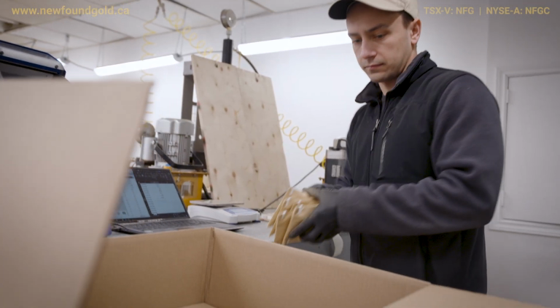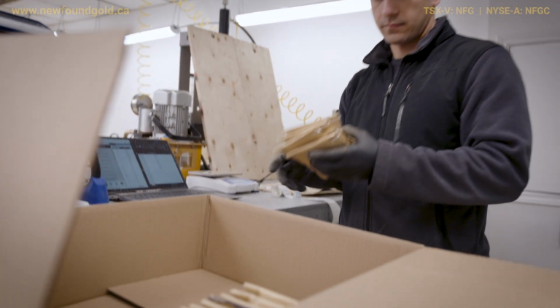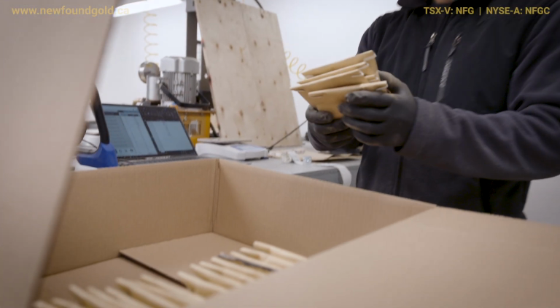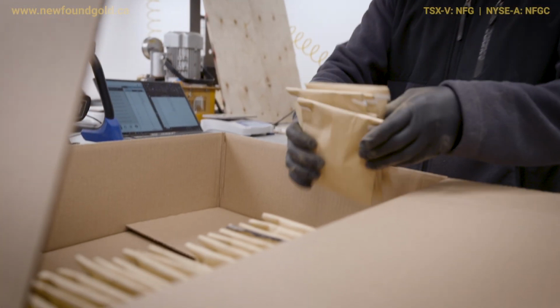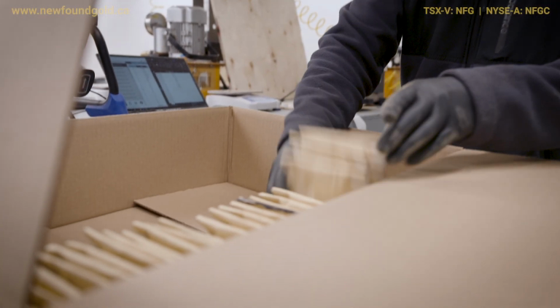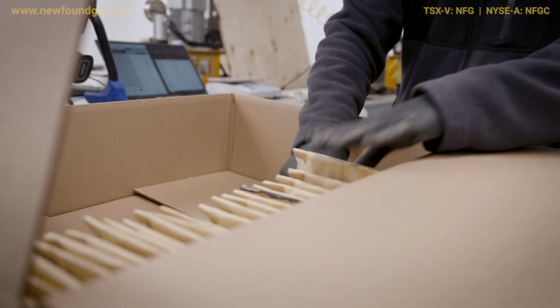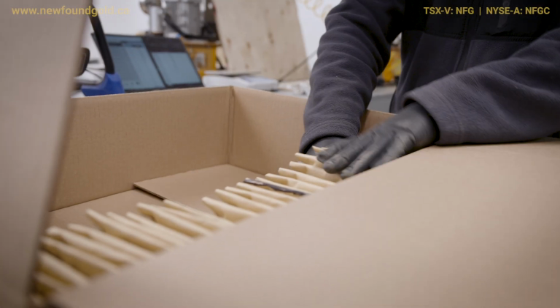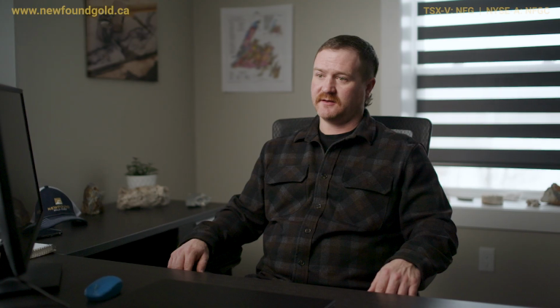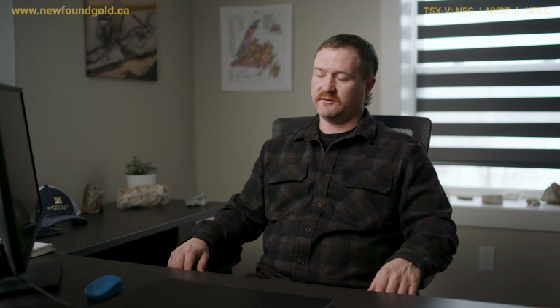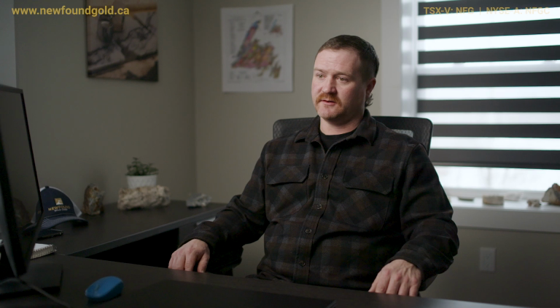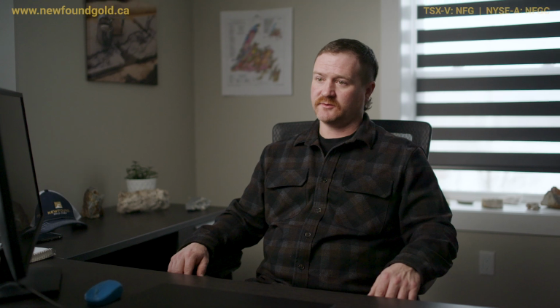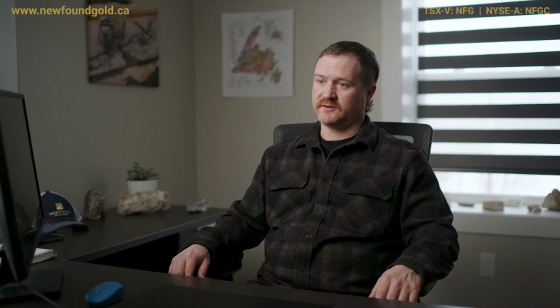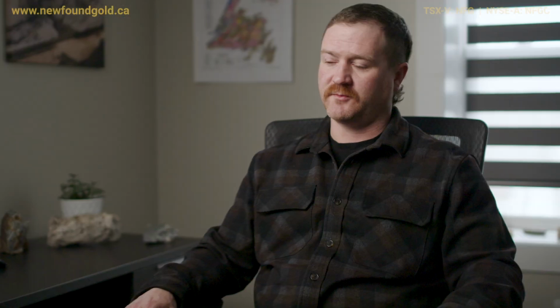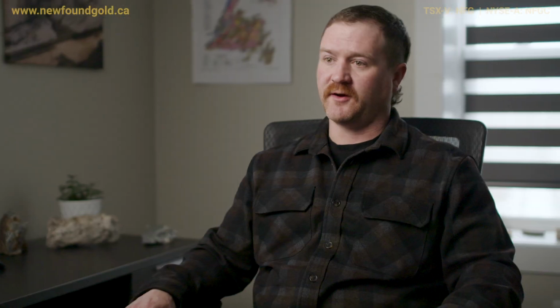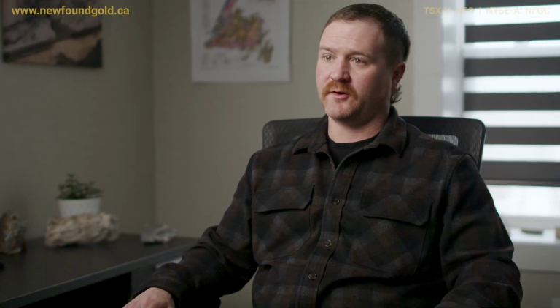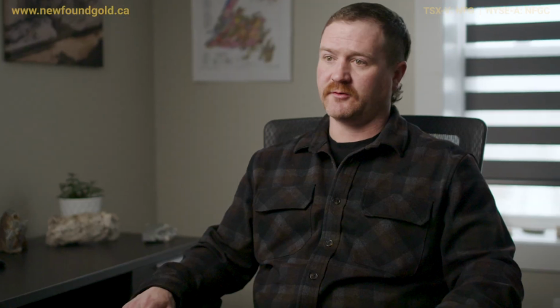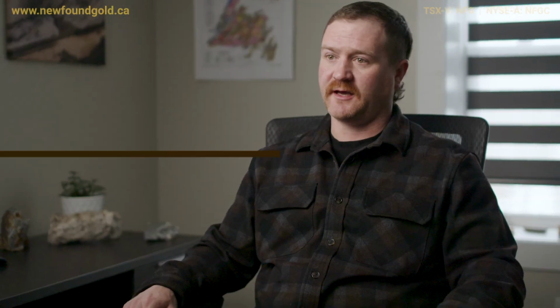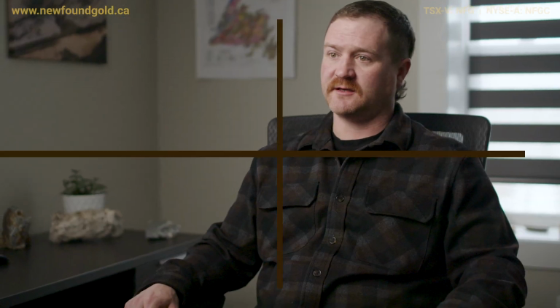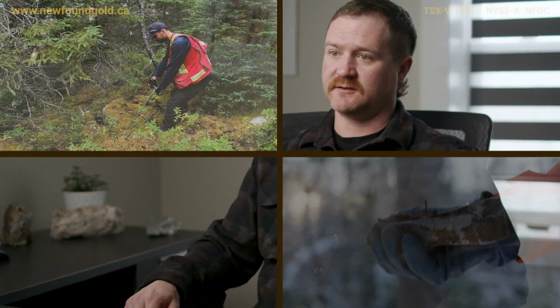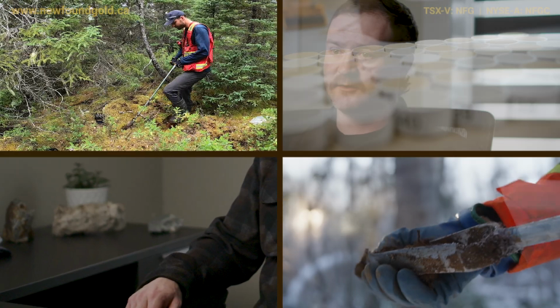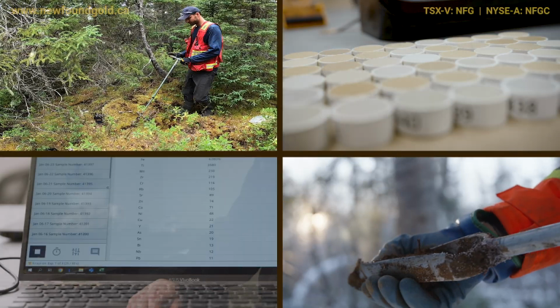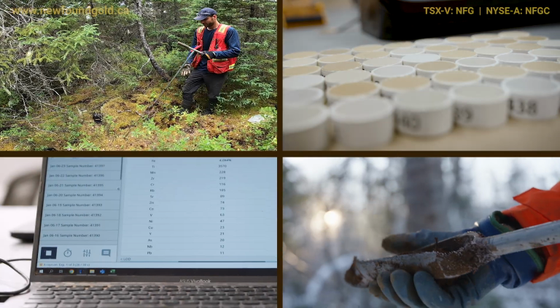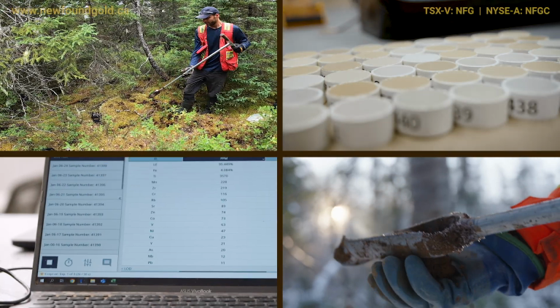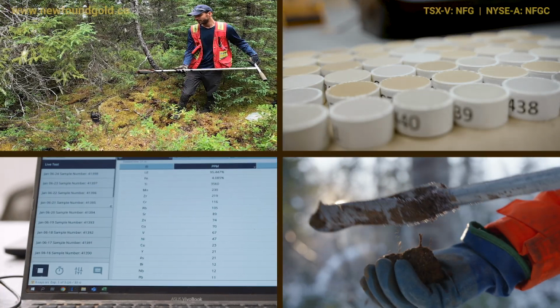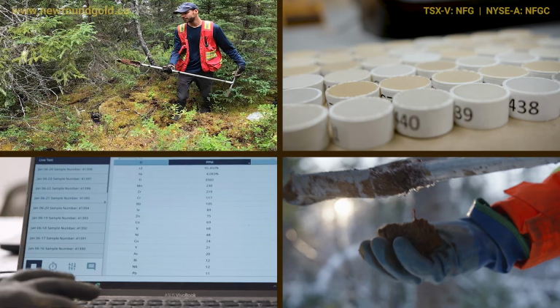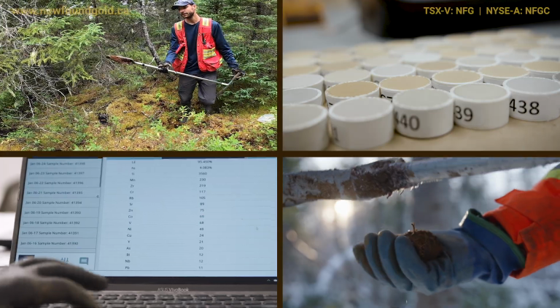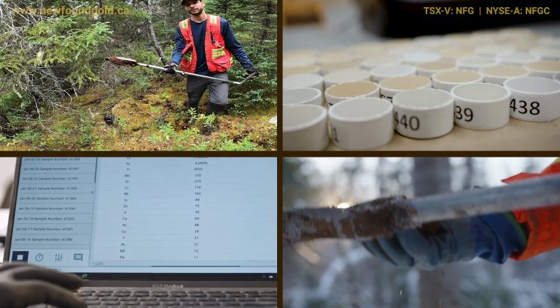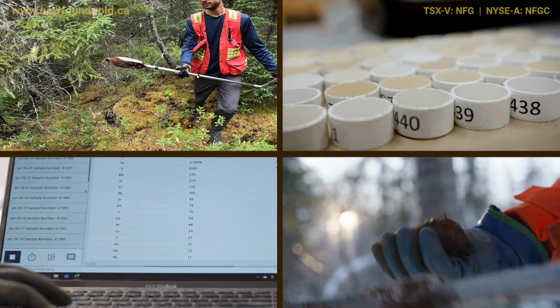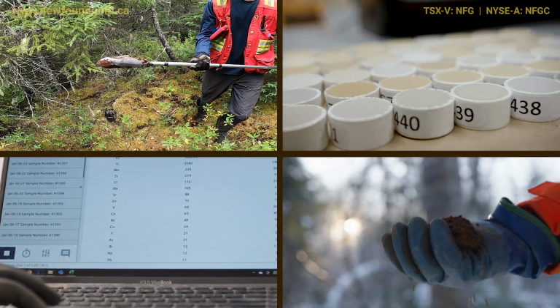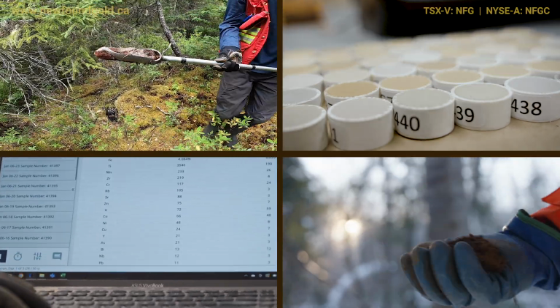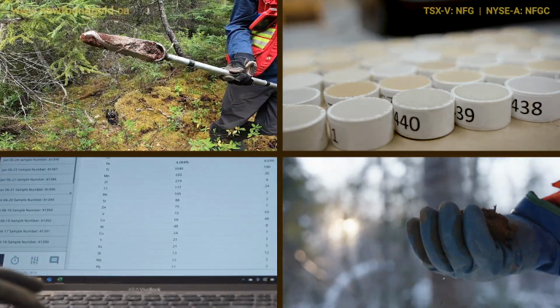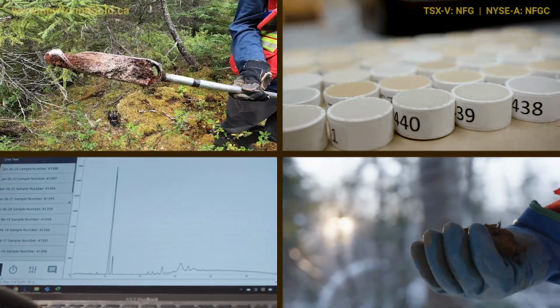This is an emerging technique, and Newfound is really going to provide one of the early case studies on the success of spectral analysis of soil samples.